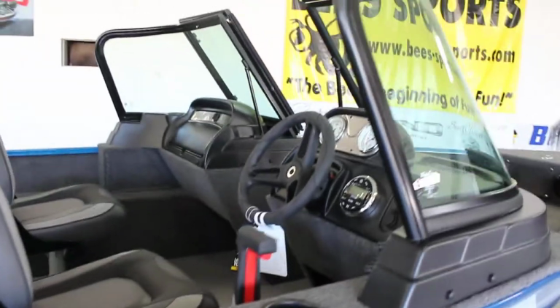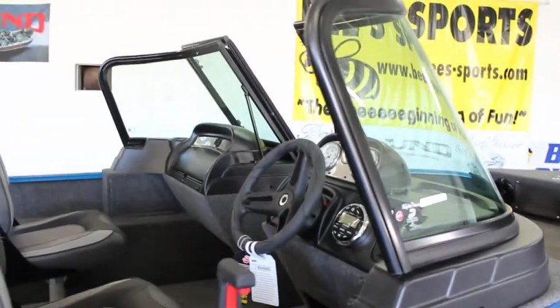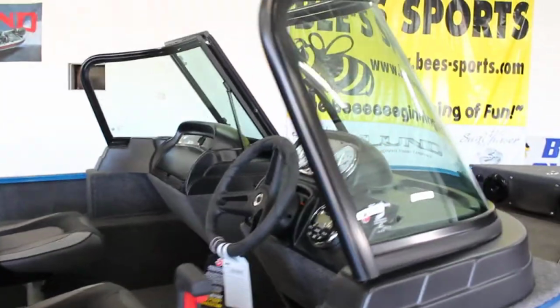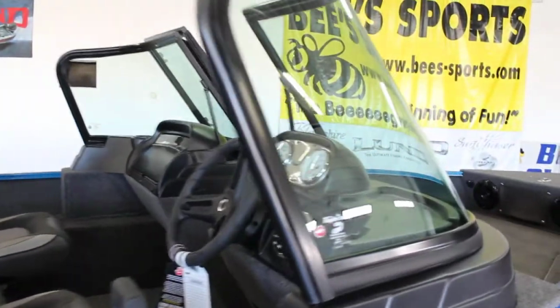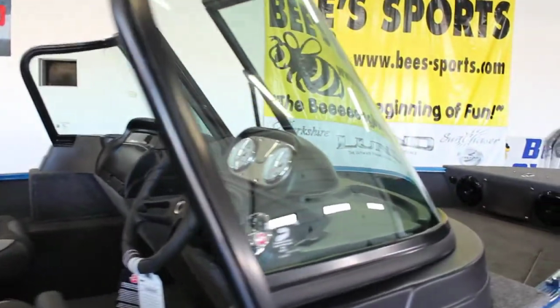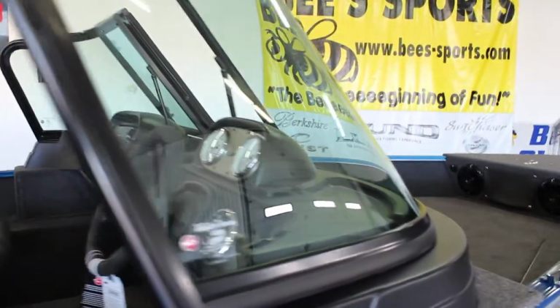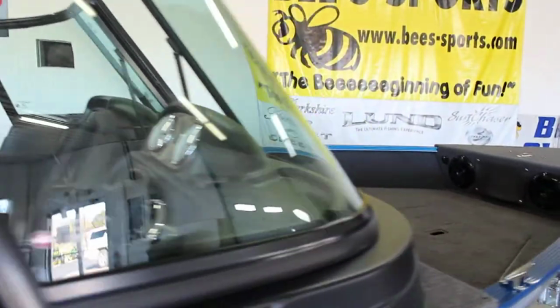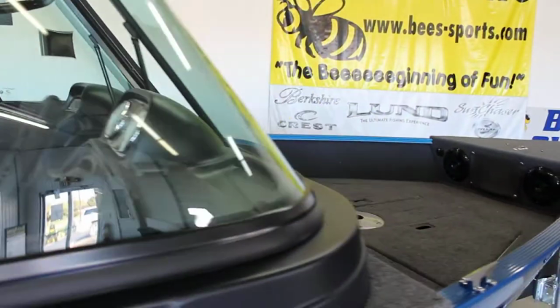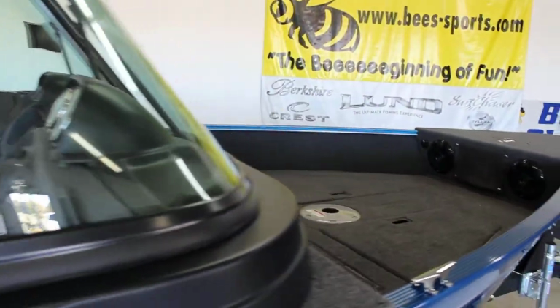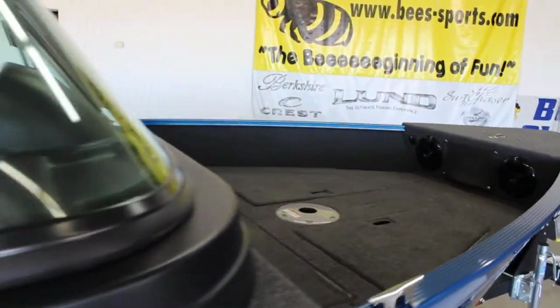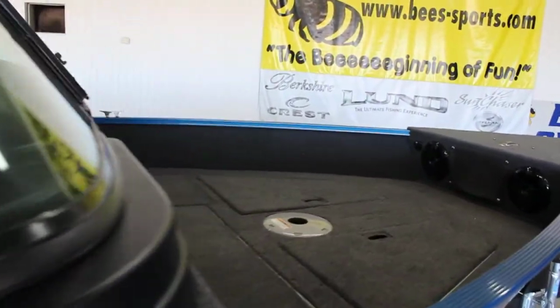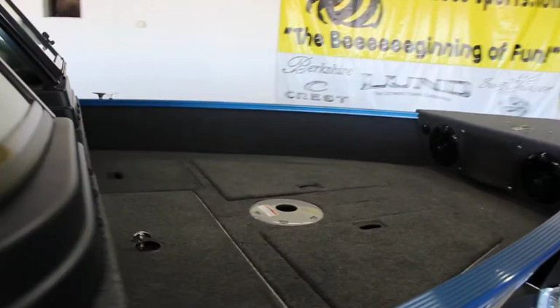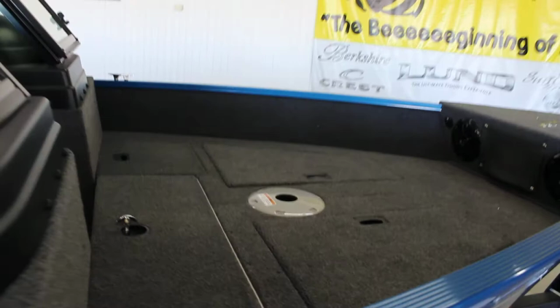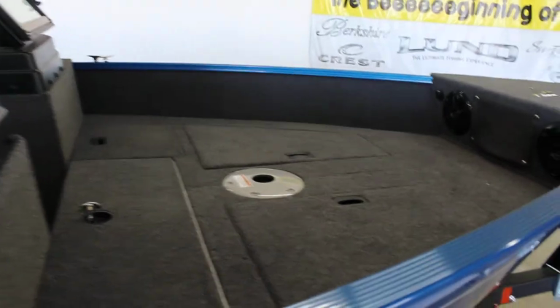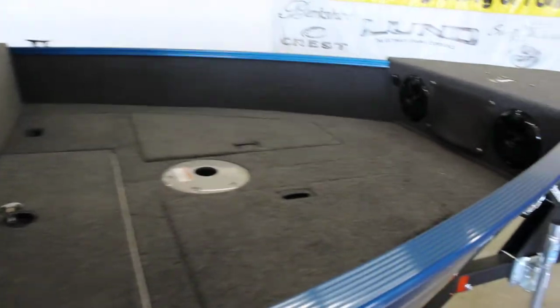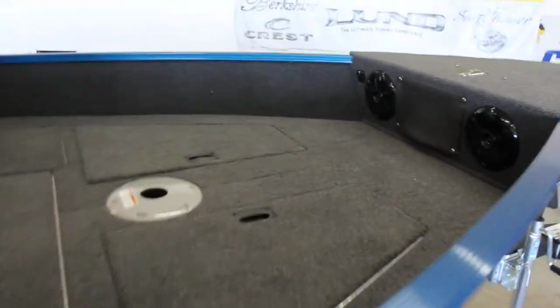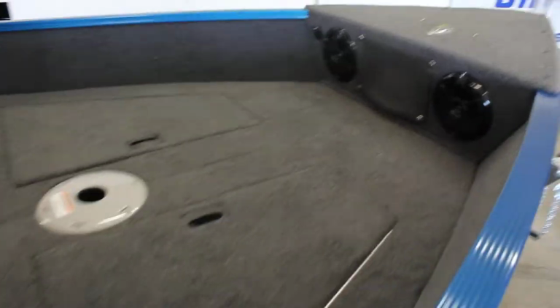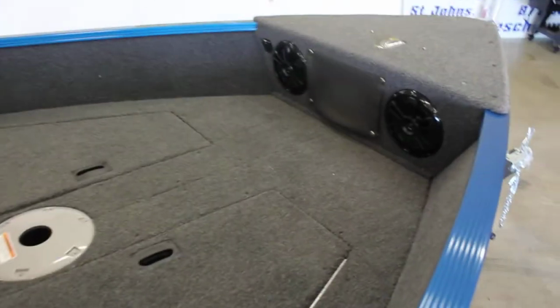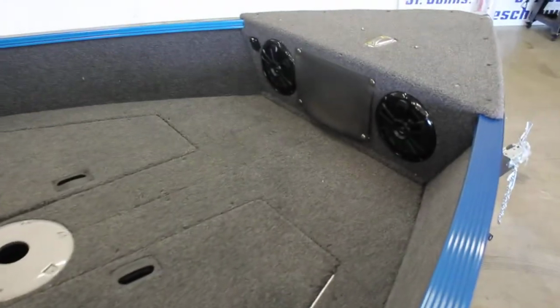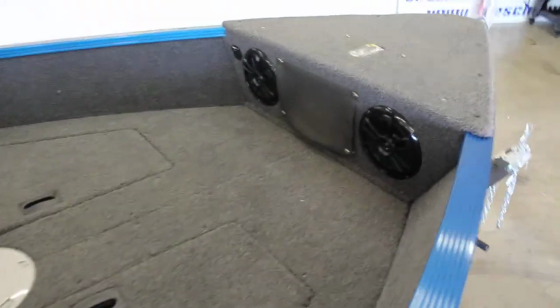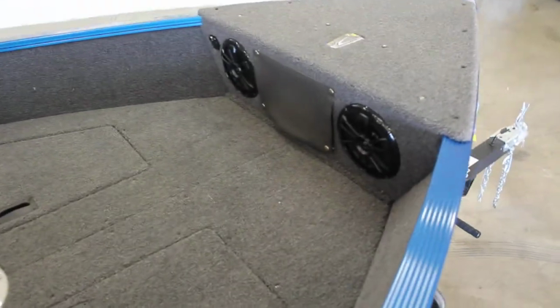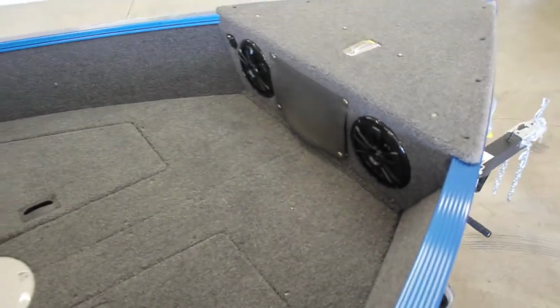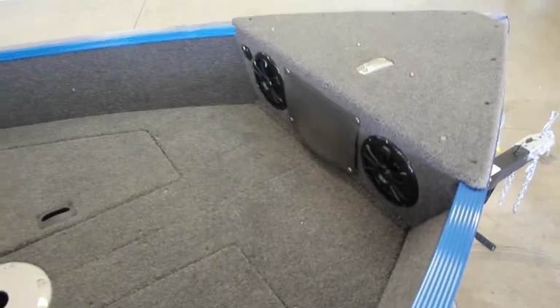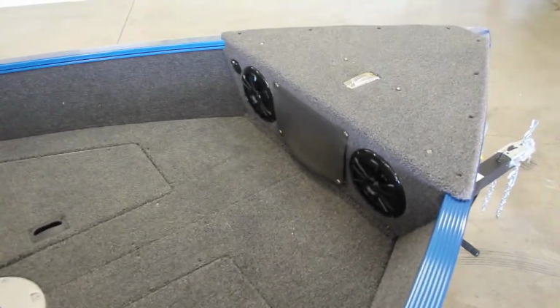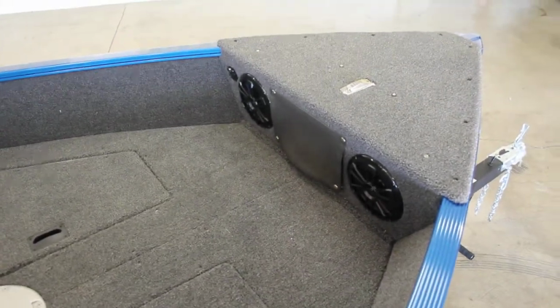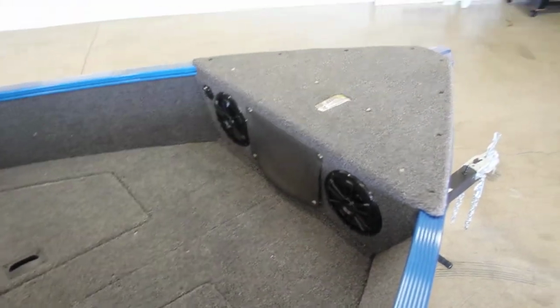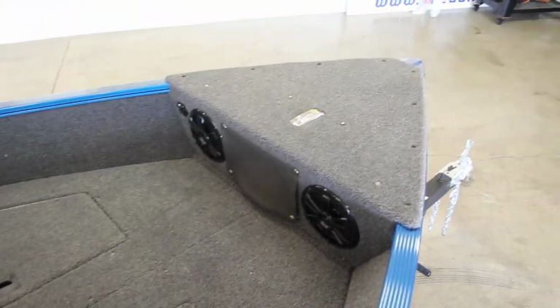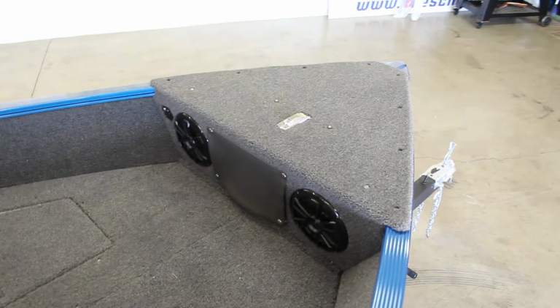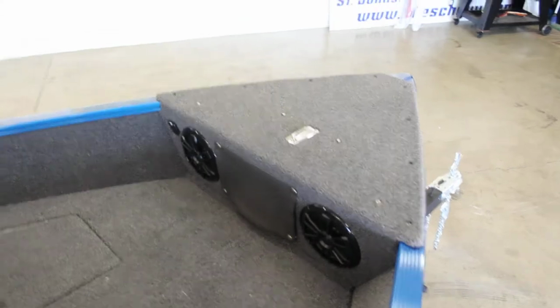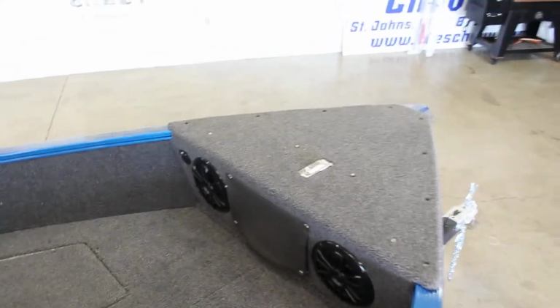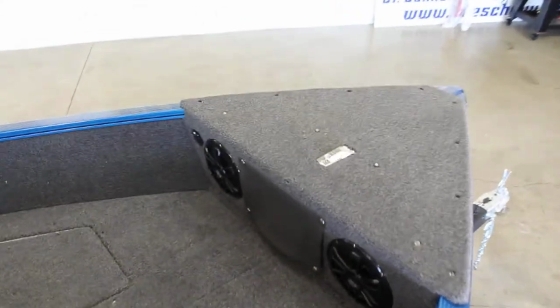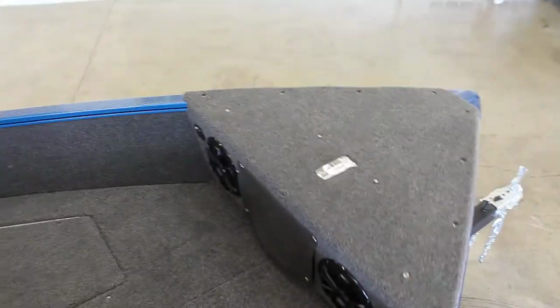So again, this is the Sport Series of the 1650 Angler. This one does have a radio installed, so your speakers will be in the front. Nice big bow for a trolling motor.